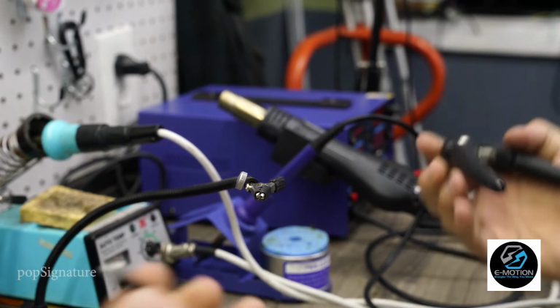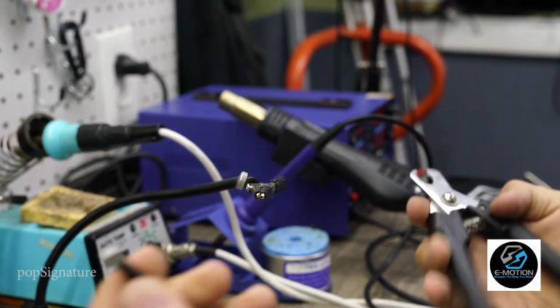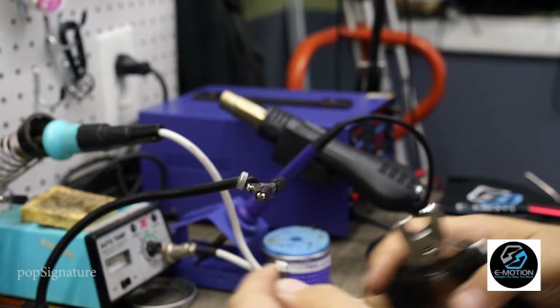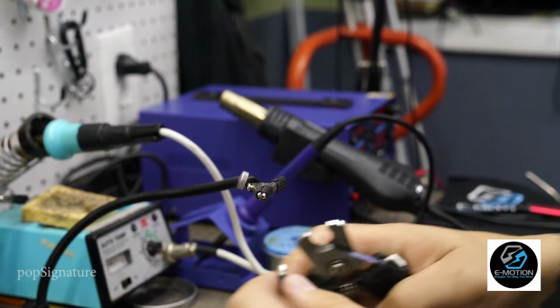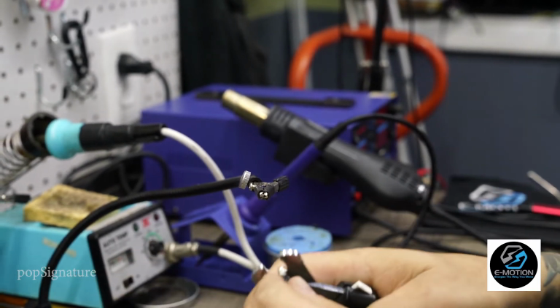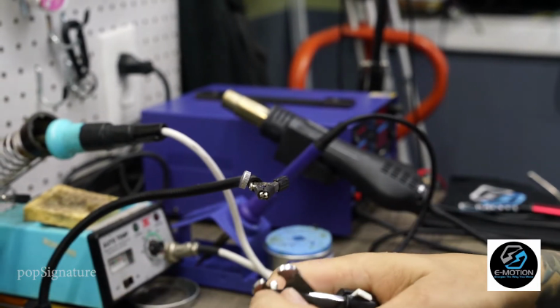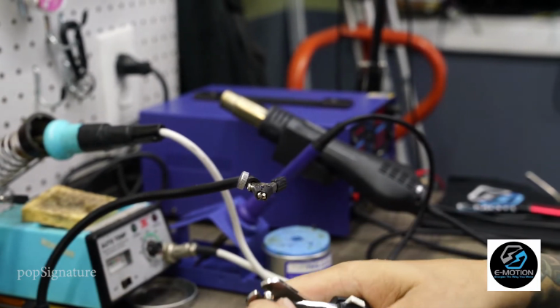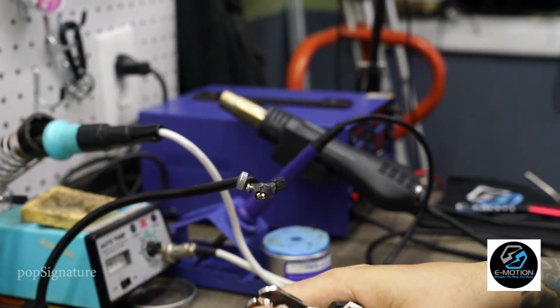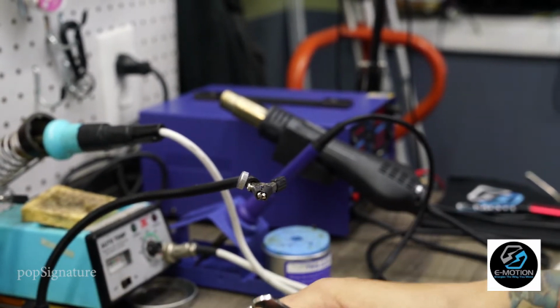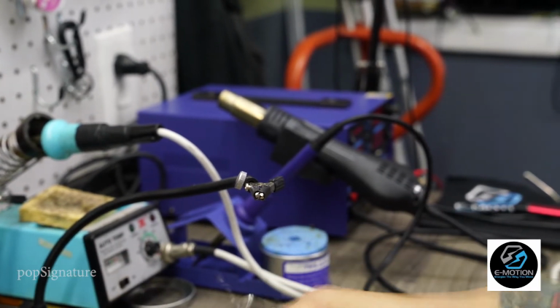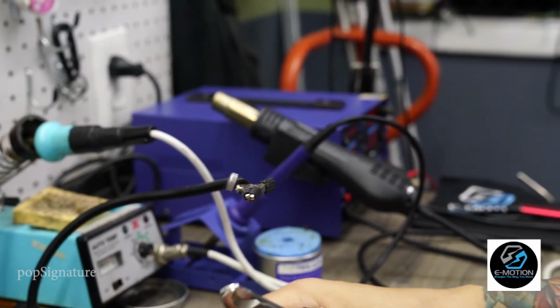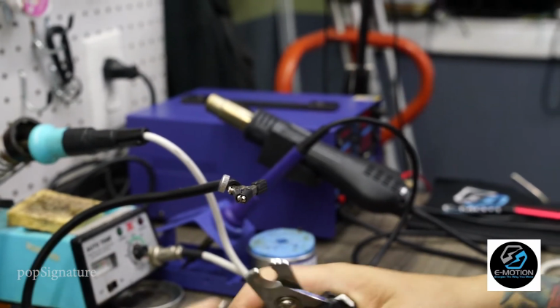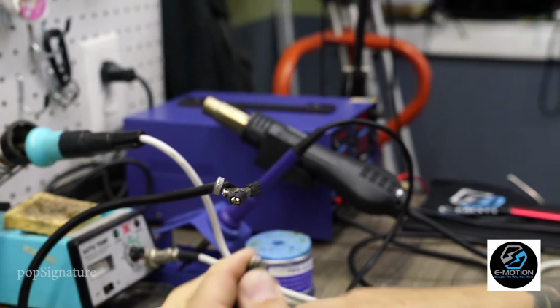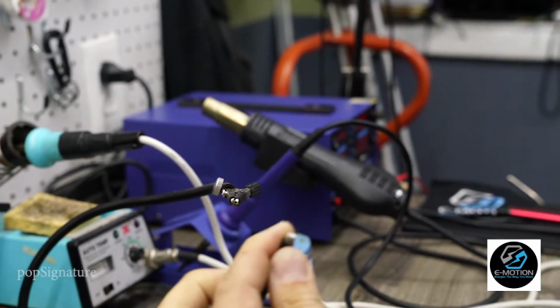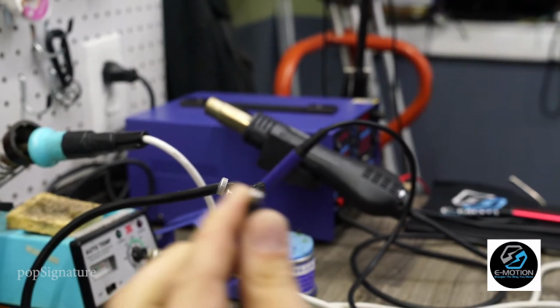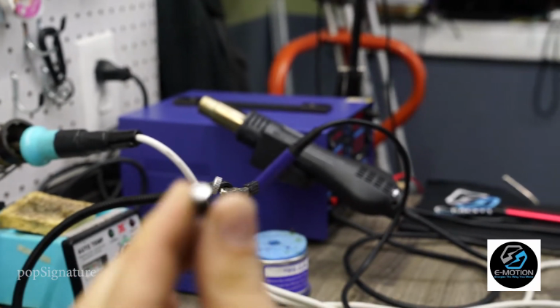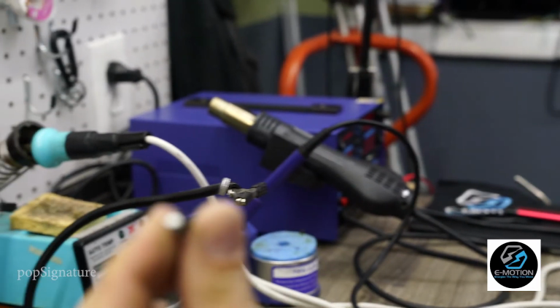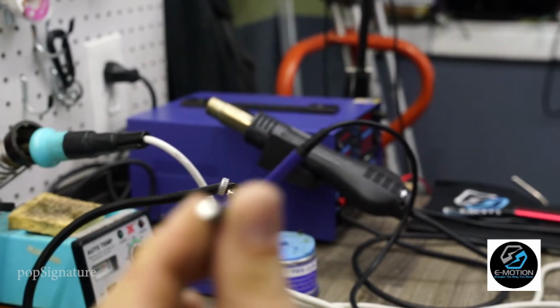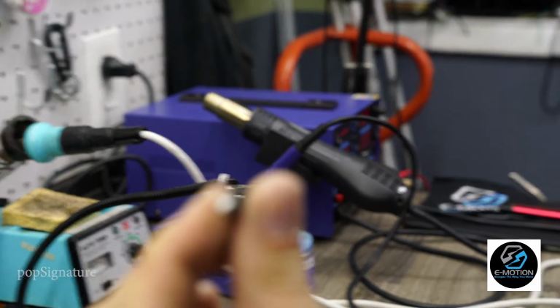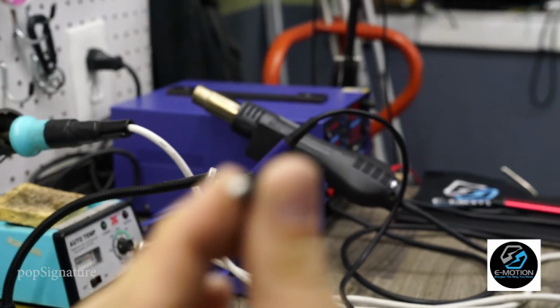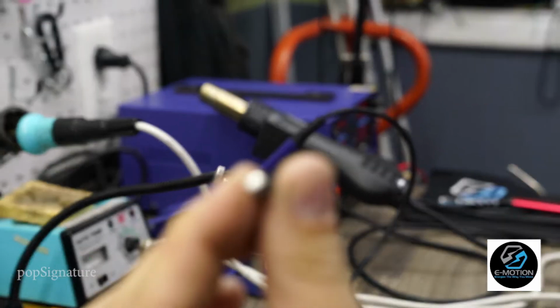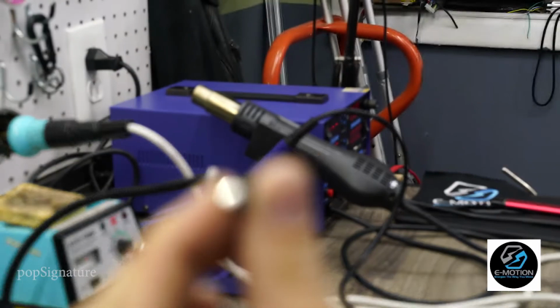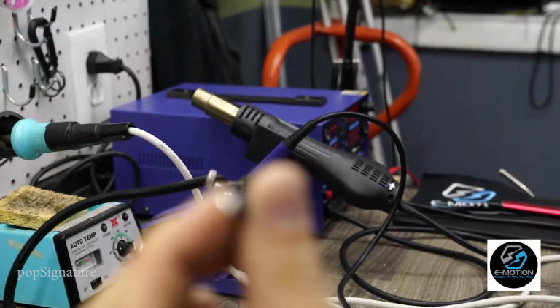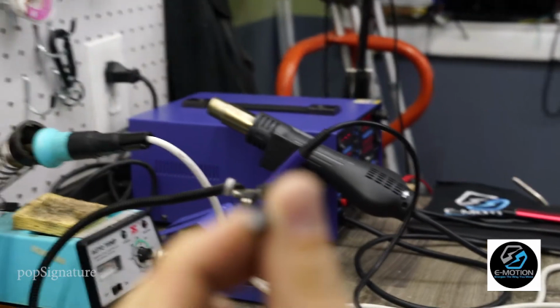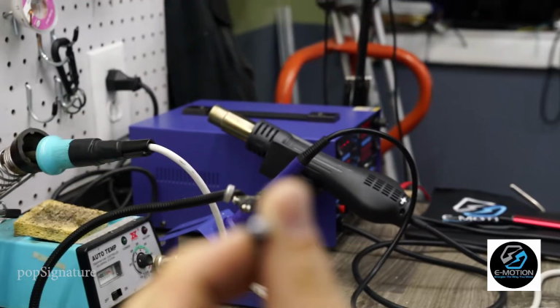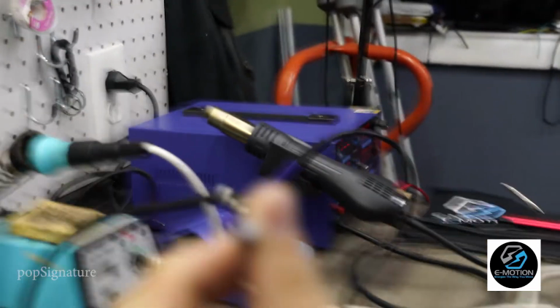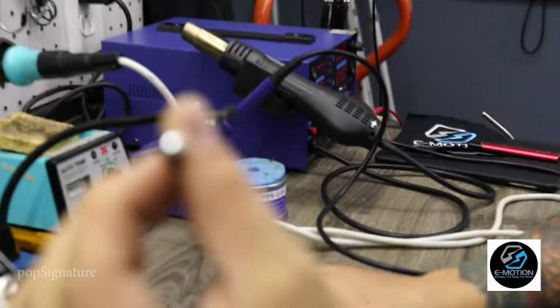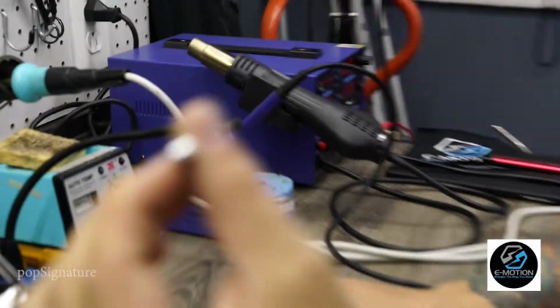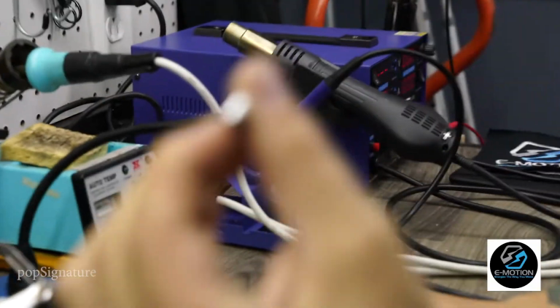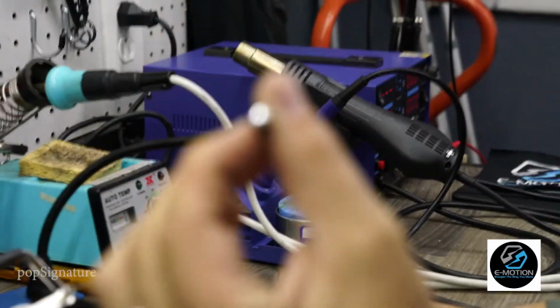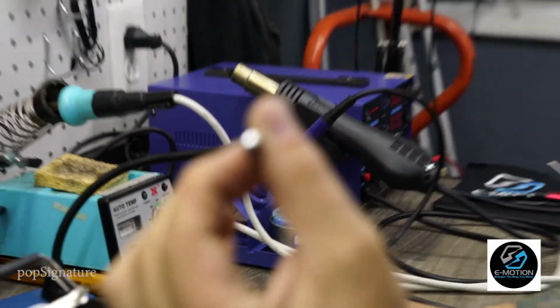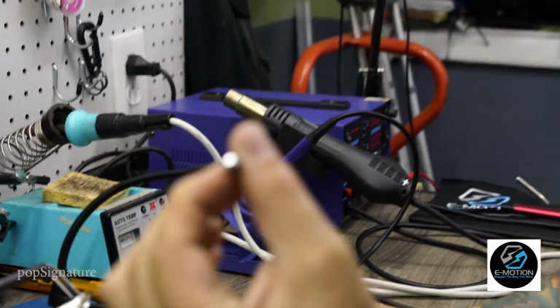So this one here, if I cut it, you can see it's solid all the way through. And that's what I'm going to show you how to do.